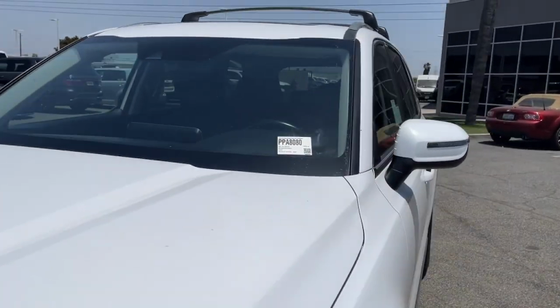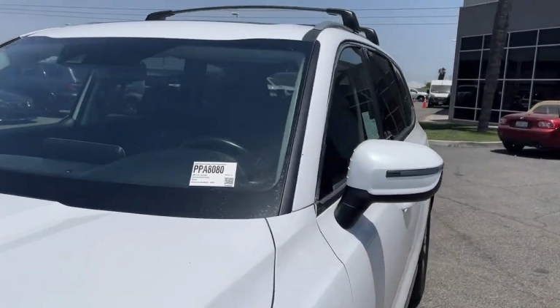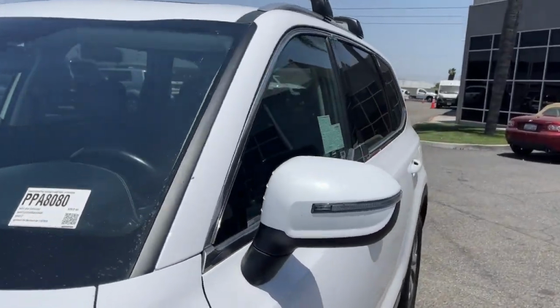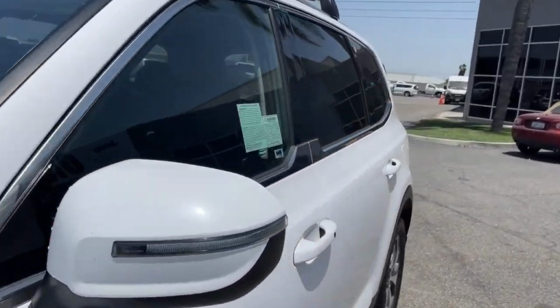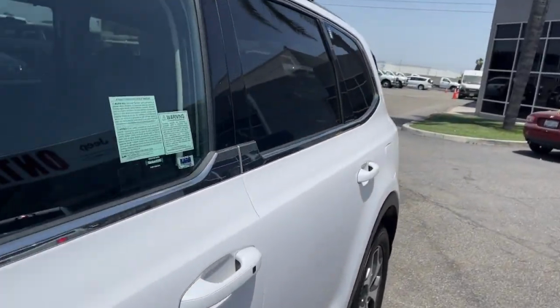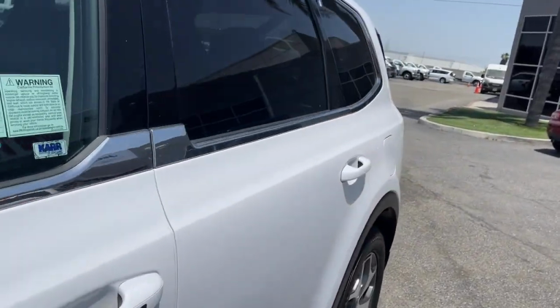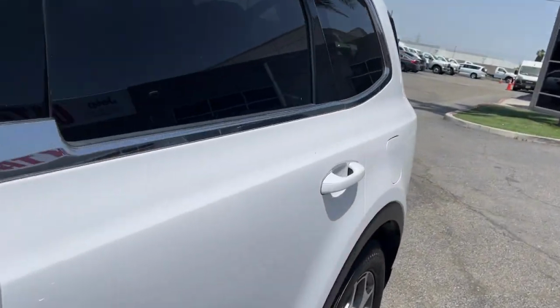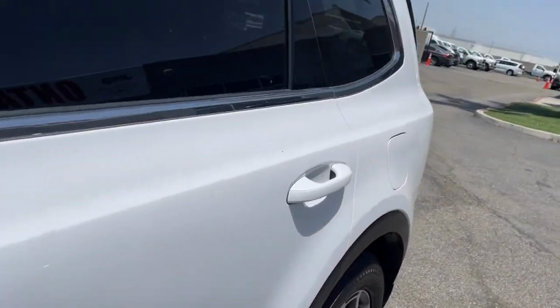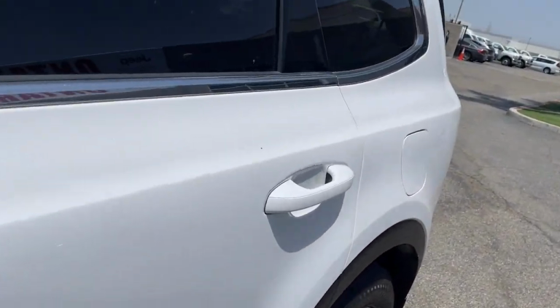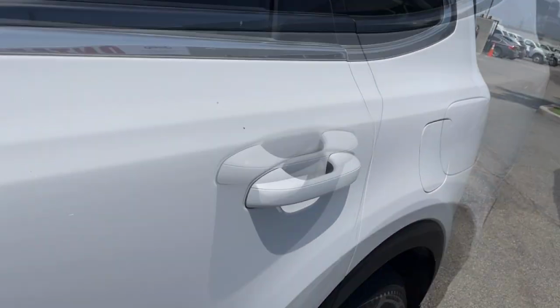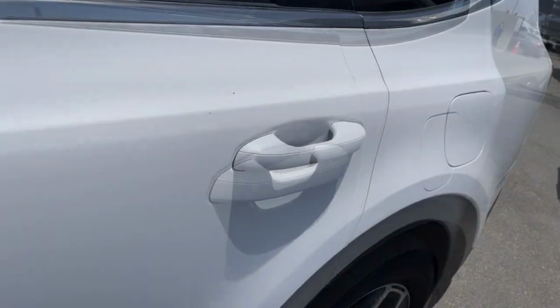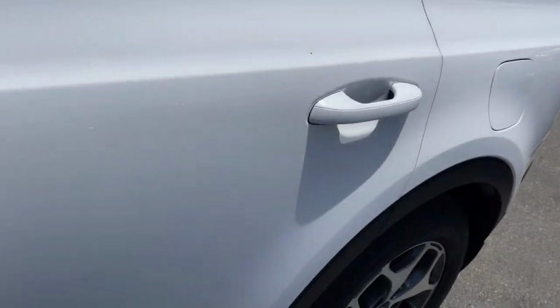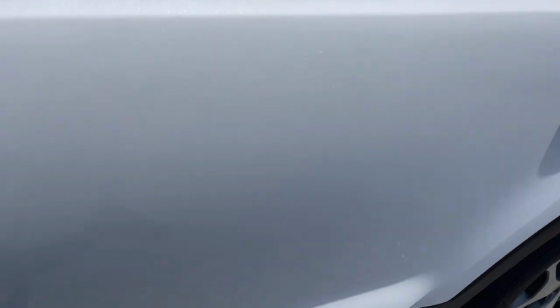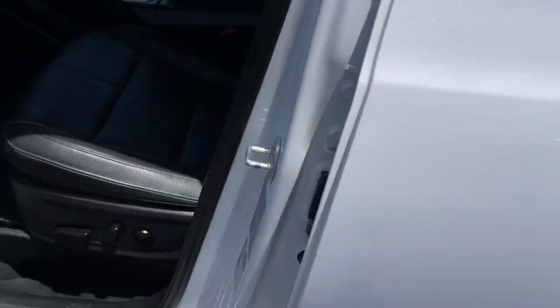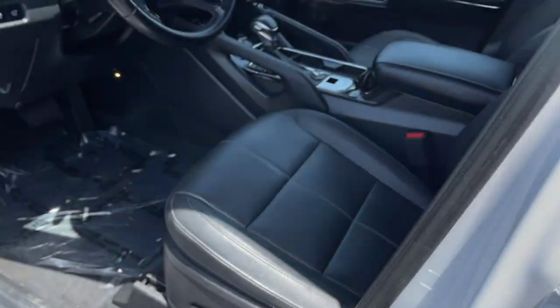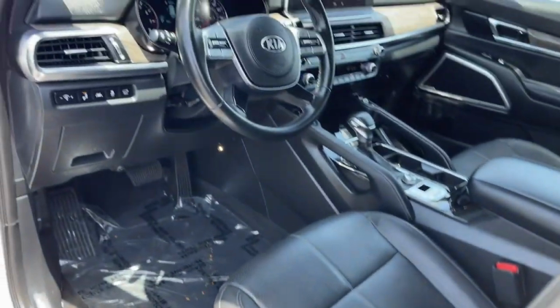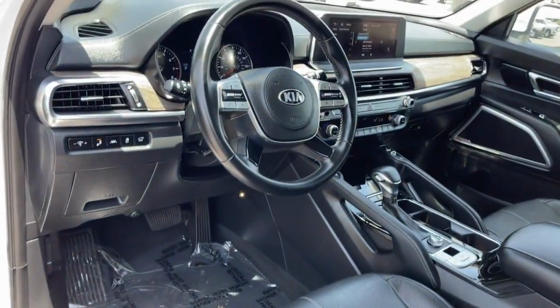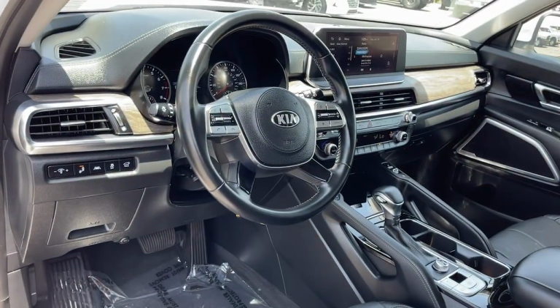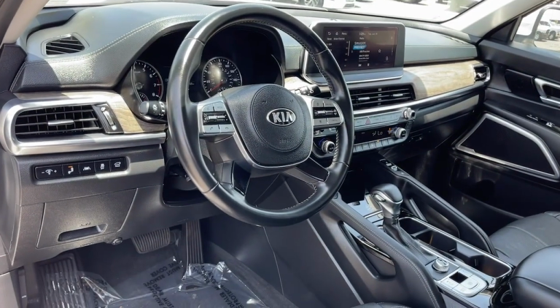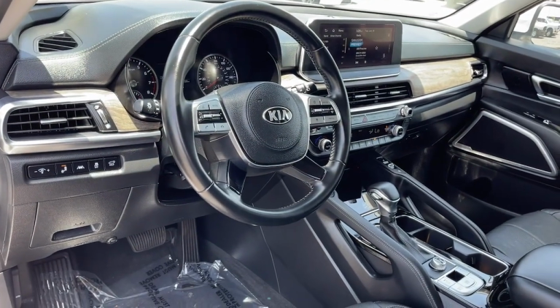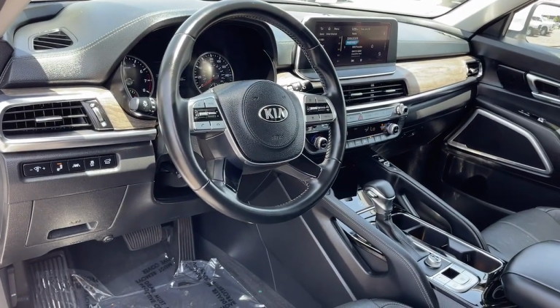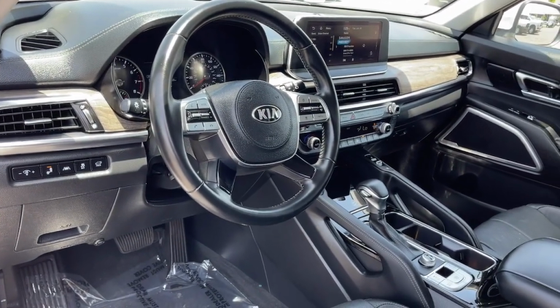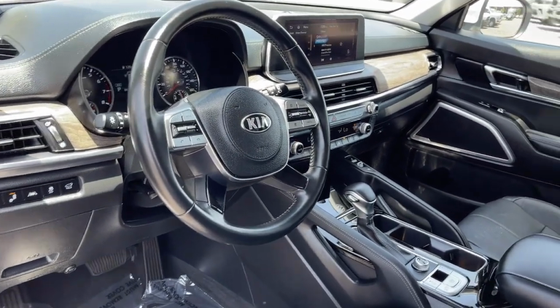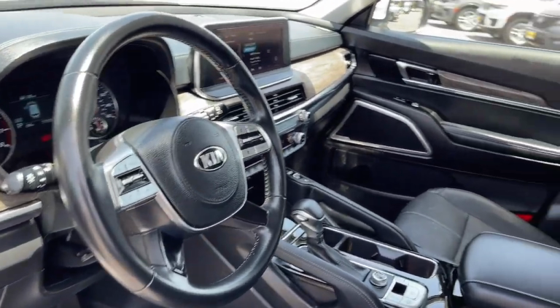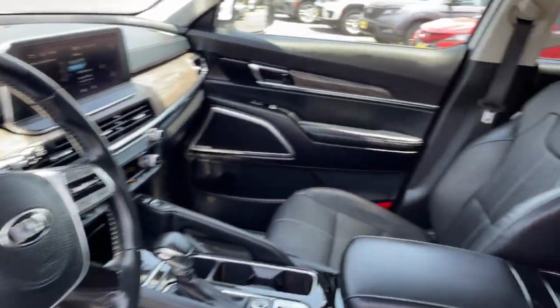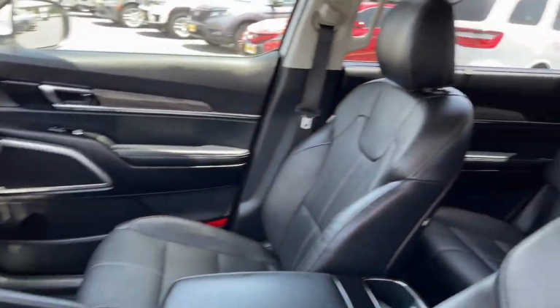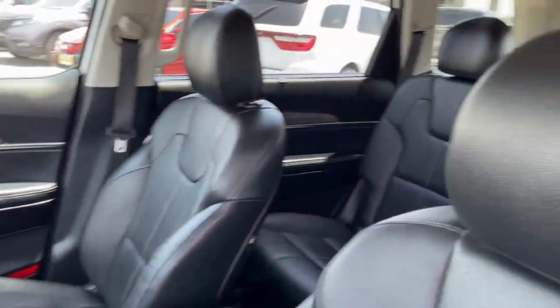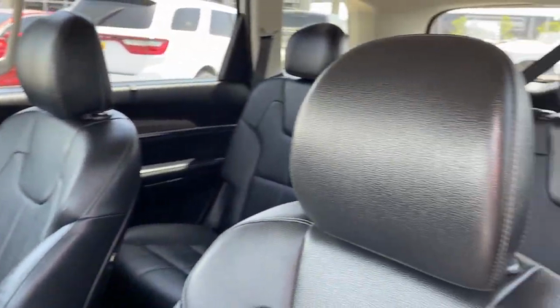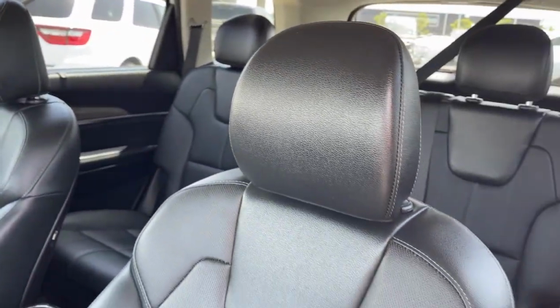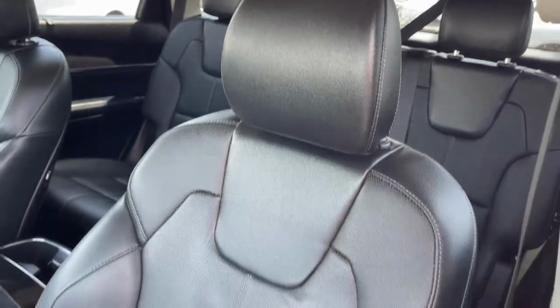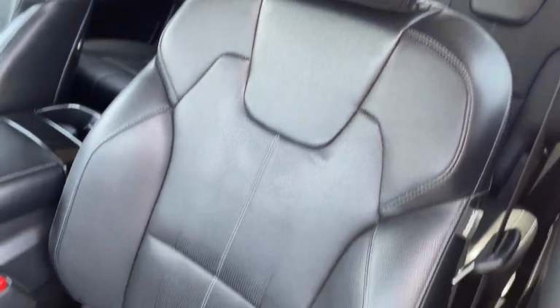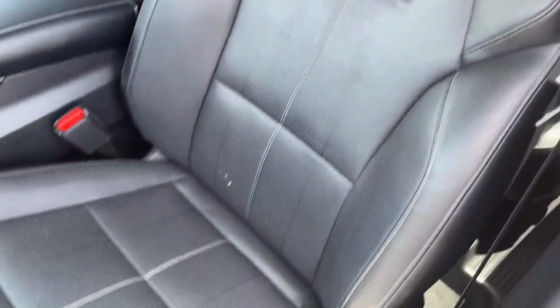Prepared for adventure meets premium style in this well-equipped Telluride. See for yourself when you take it out for a test drive. Our professional staff looks forward to giving you excellent service.